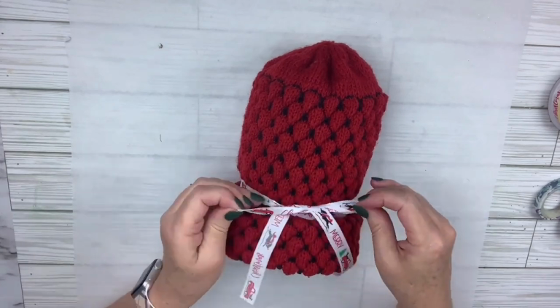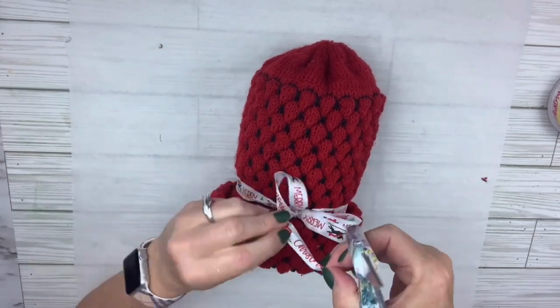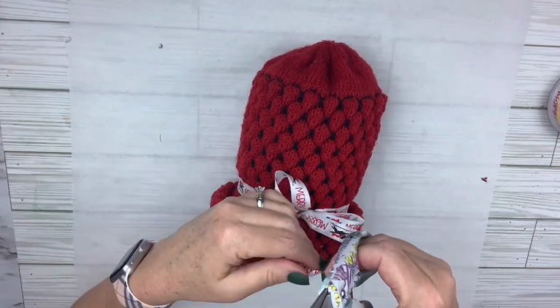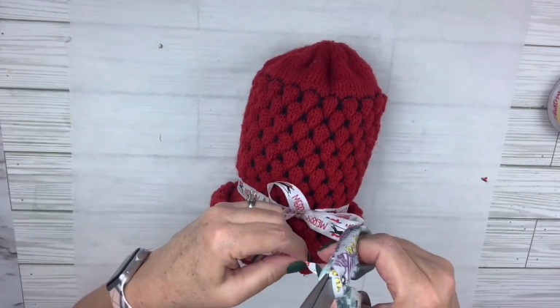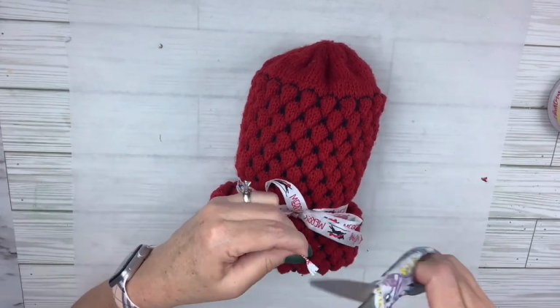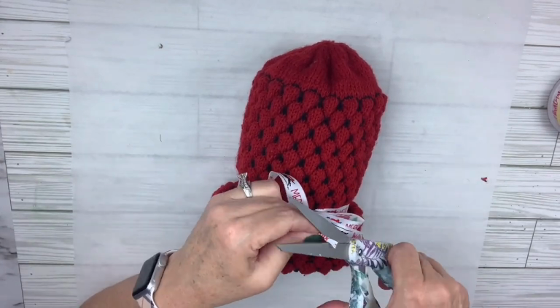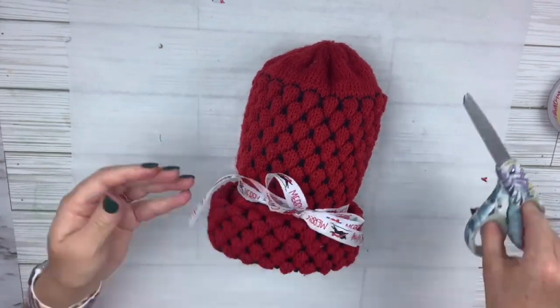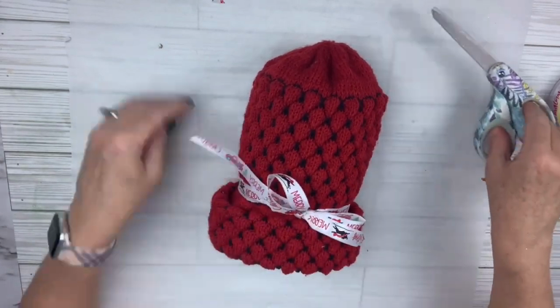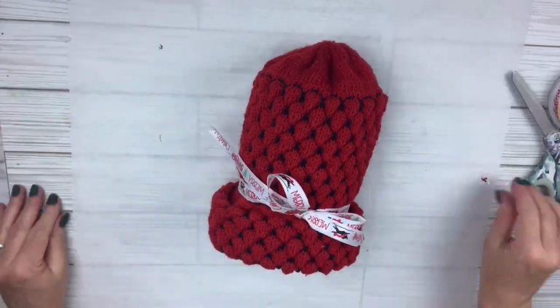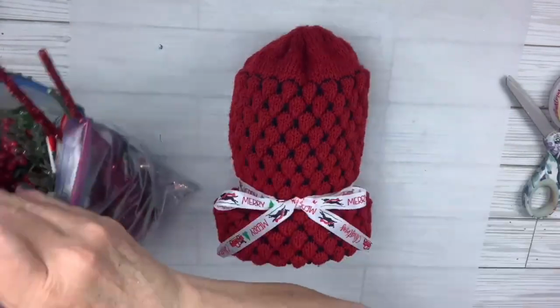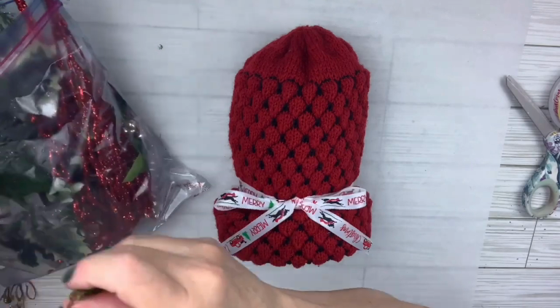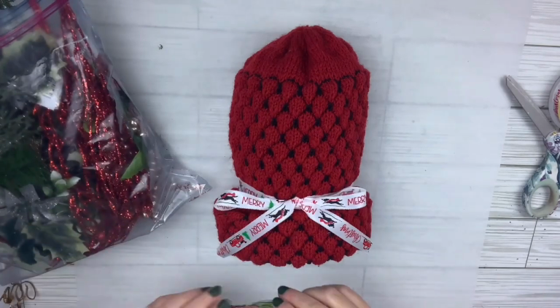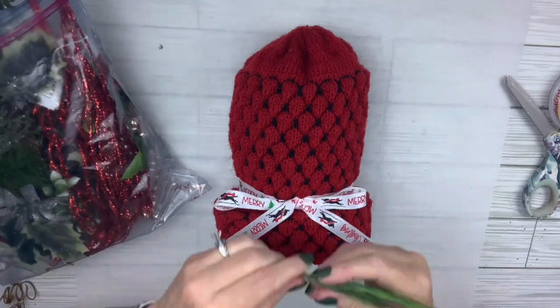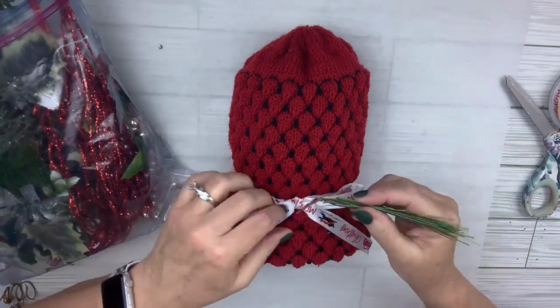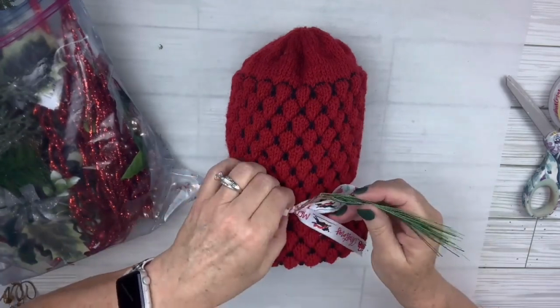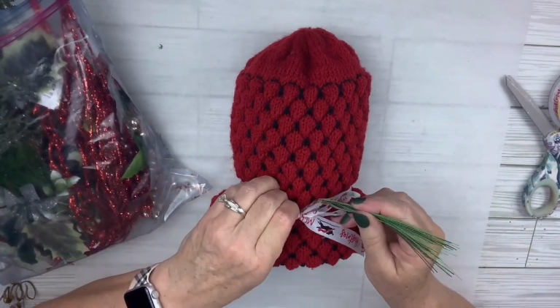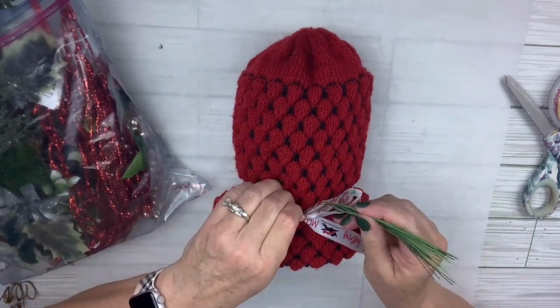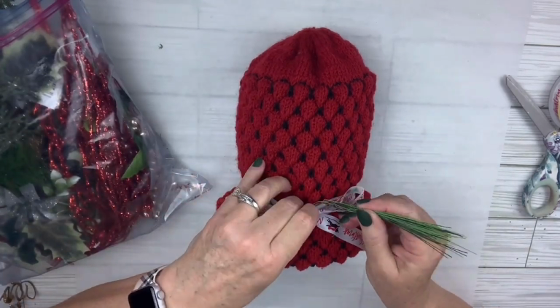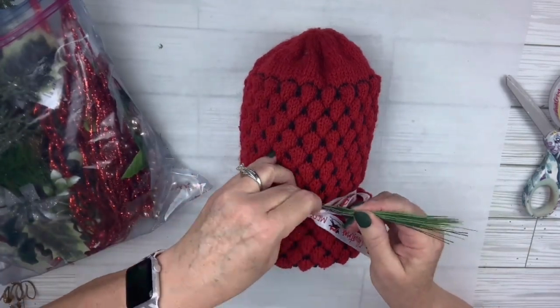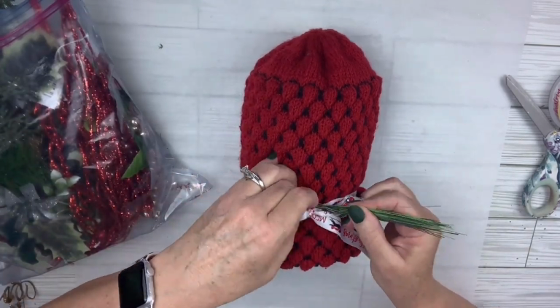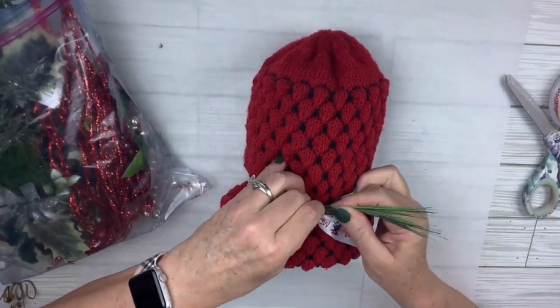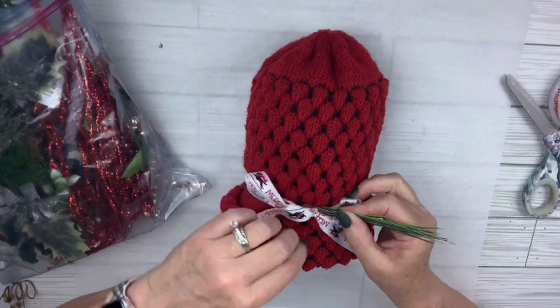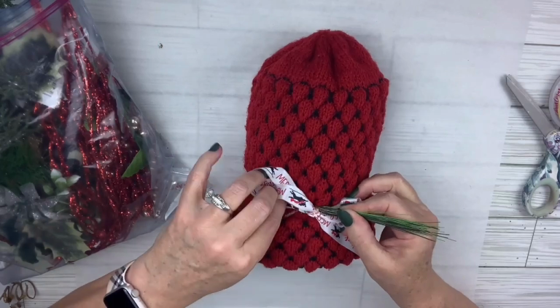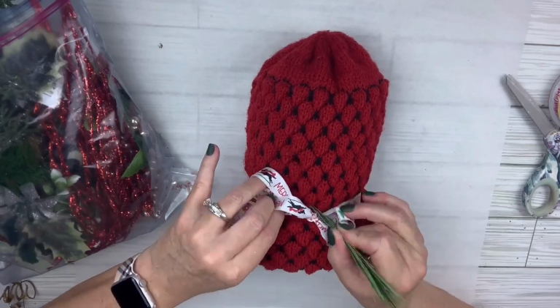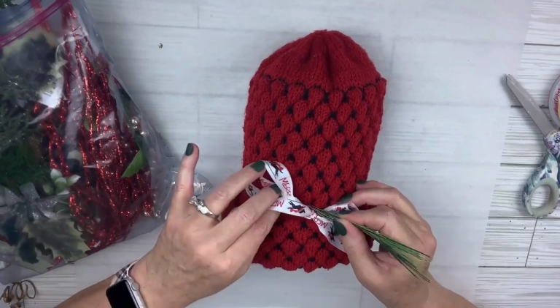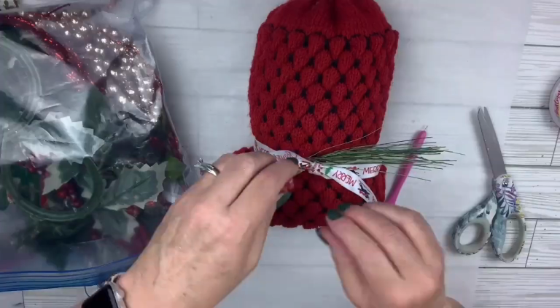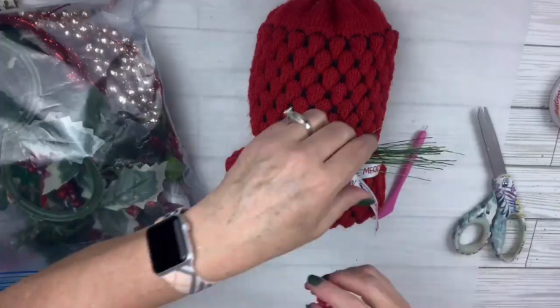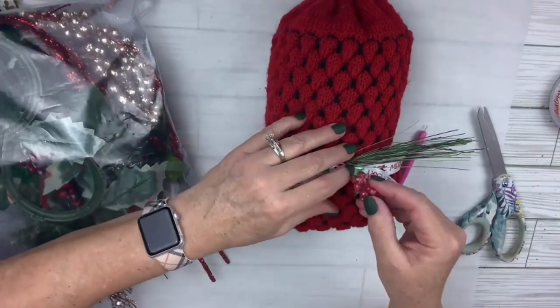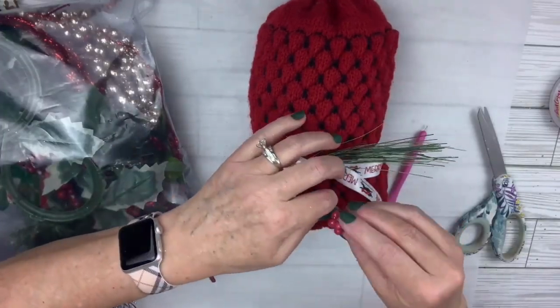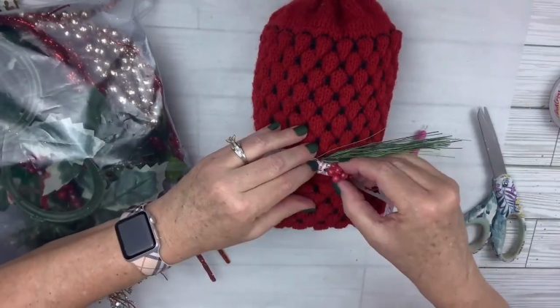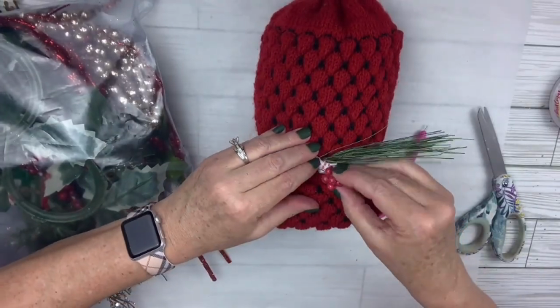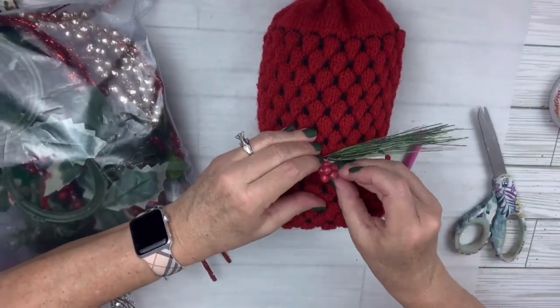I'm going to dovetail the ends of the bow, and then add a couple of little greenery picks right in there from my little scrap stash and some more red berries right in the center. And then this one is done as easy as can be. I think it's so cute. Let me know what you think.